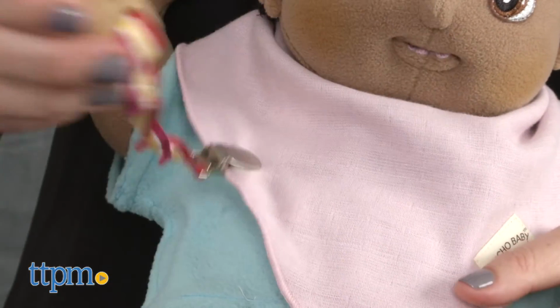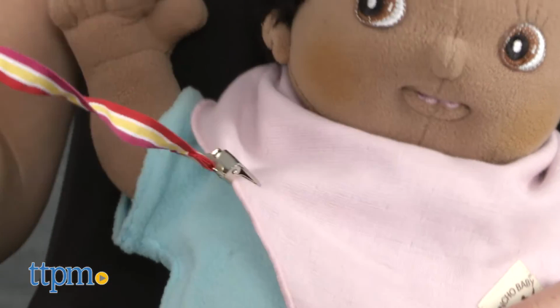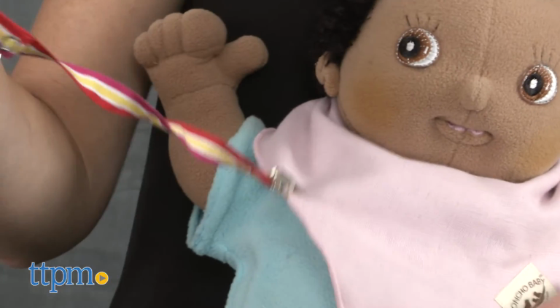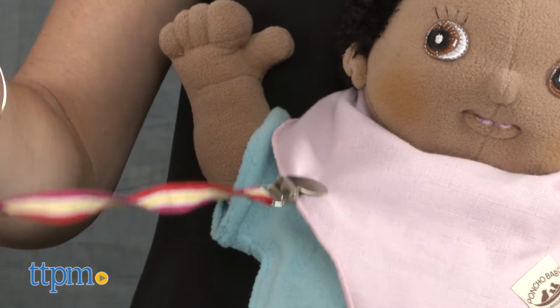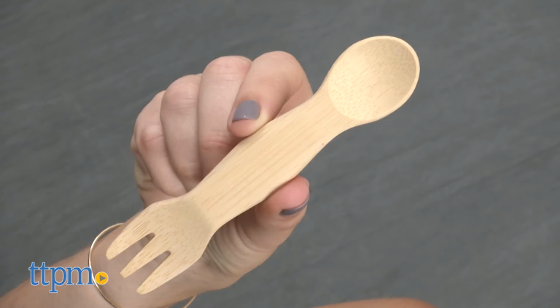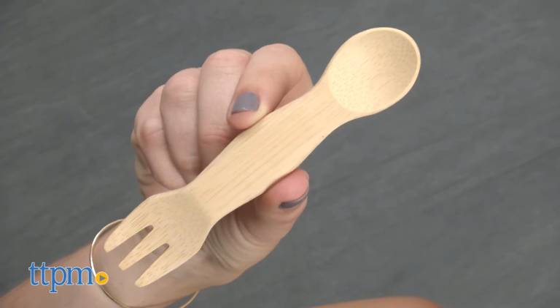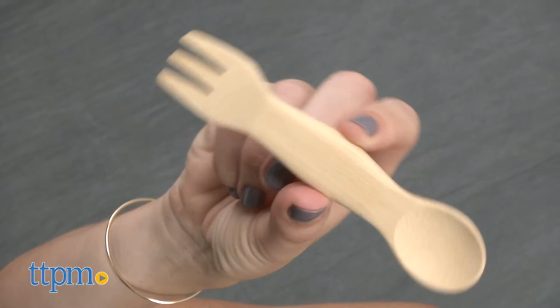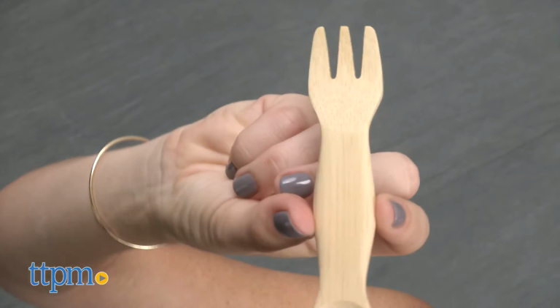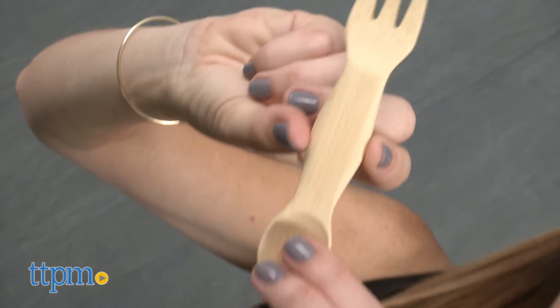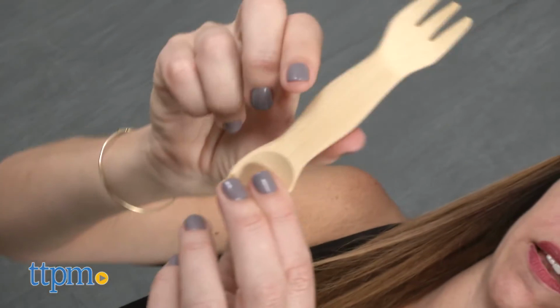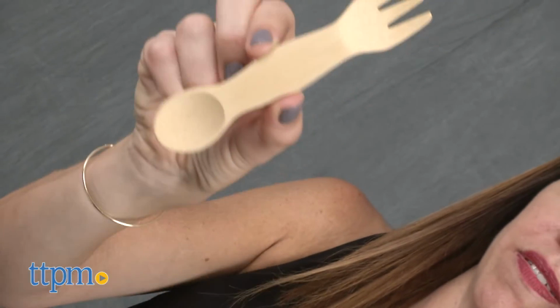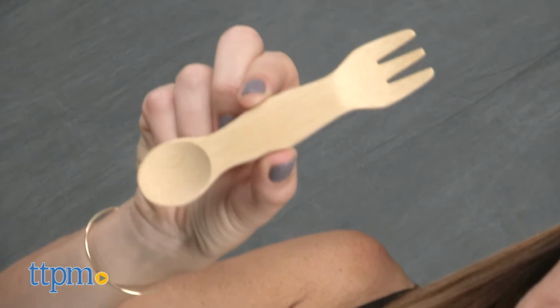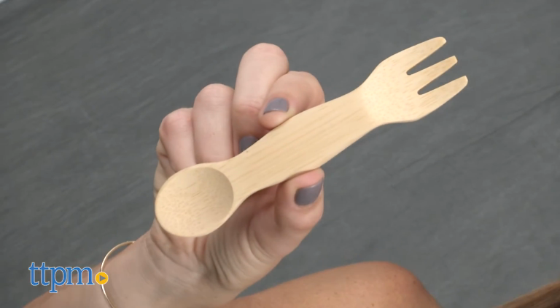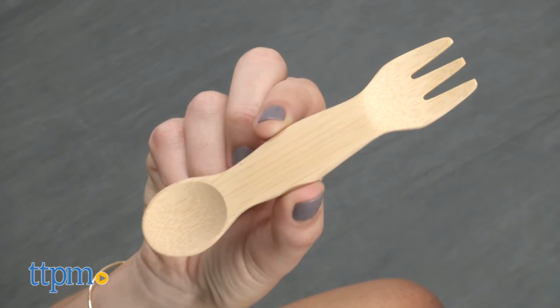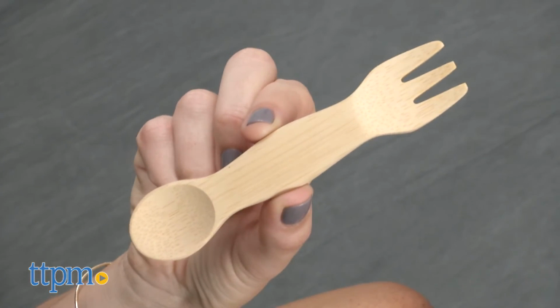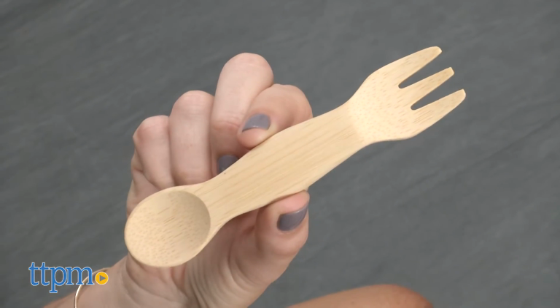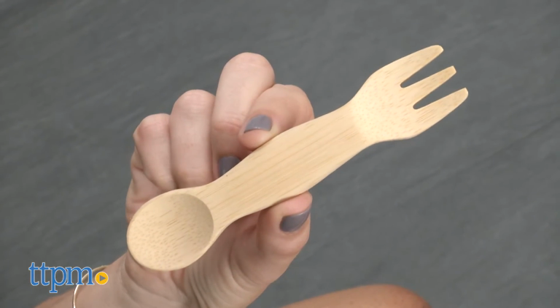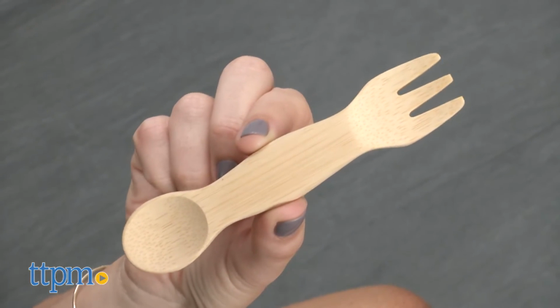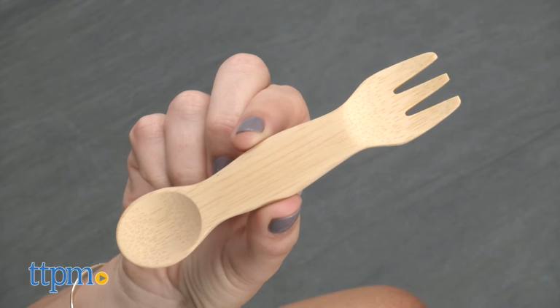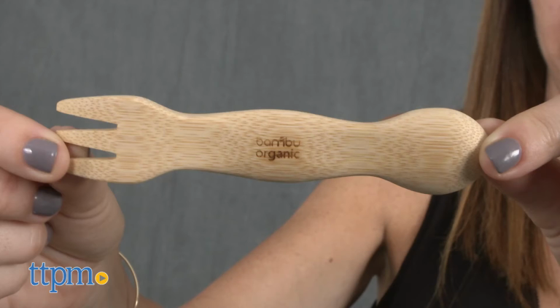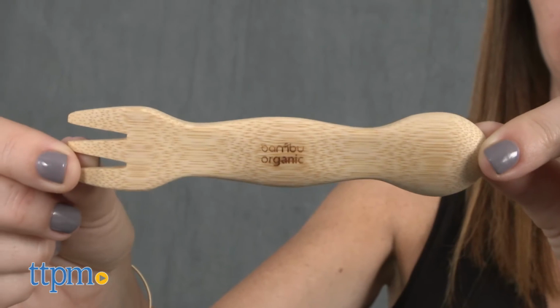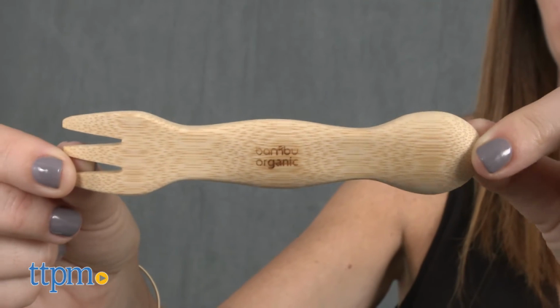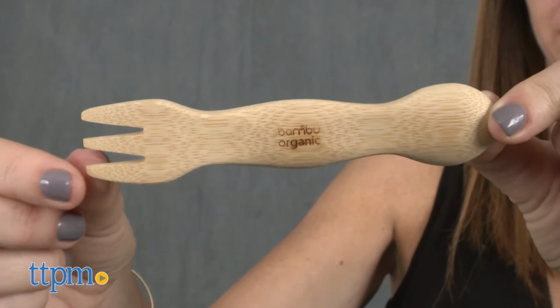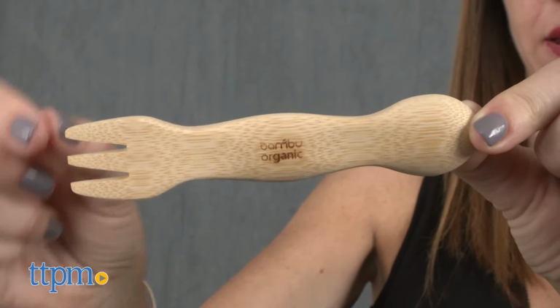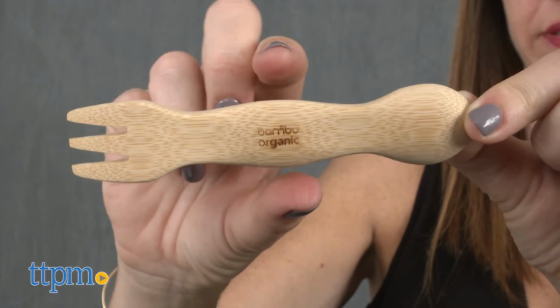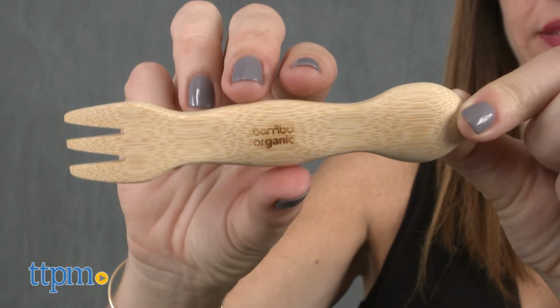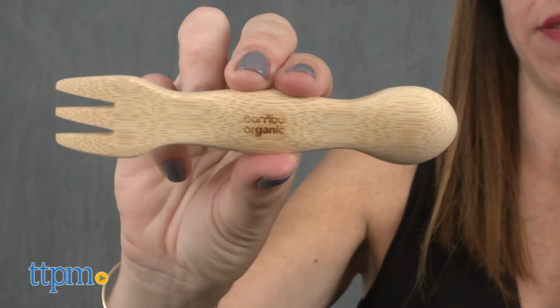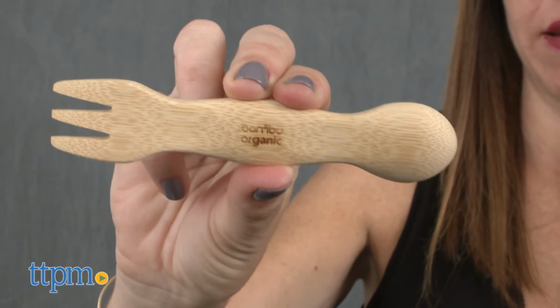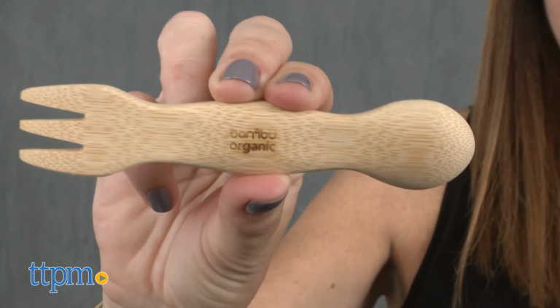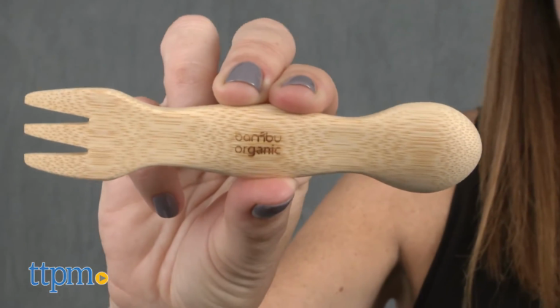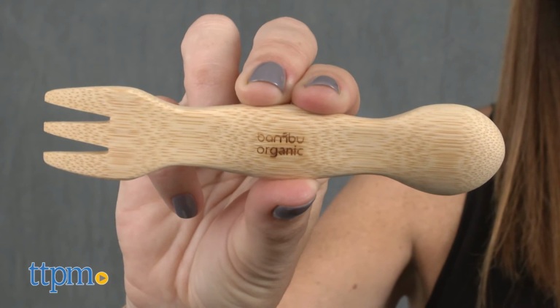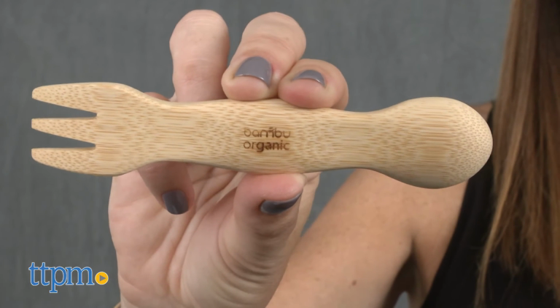The Kids Spork is a double-sided utensil with a rounded fork on one end and a spoon on the other side, for toddlers 18 months and up. Made from one piece of organic bamboo, there's no glue or other materials, and the handle would be easy for toddlers to hold.